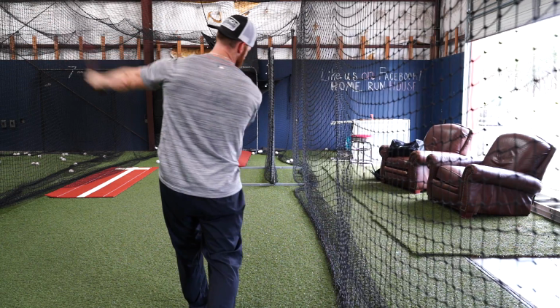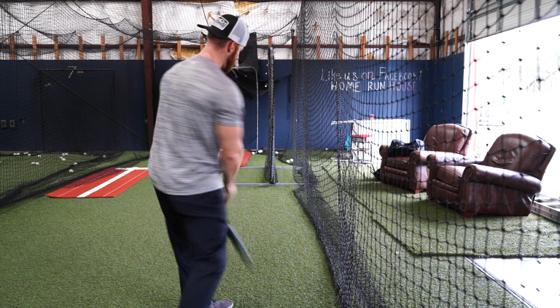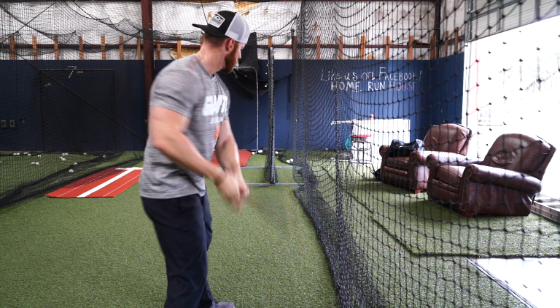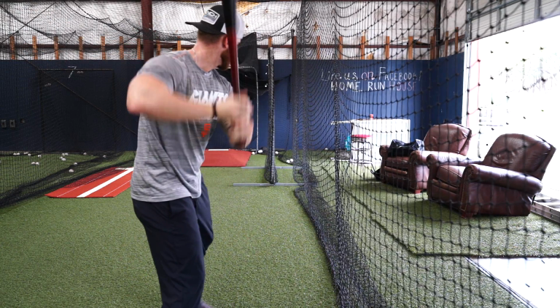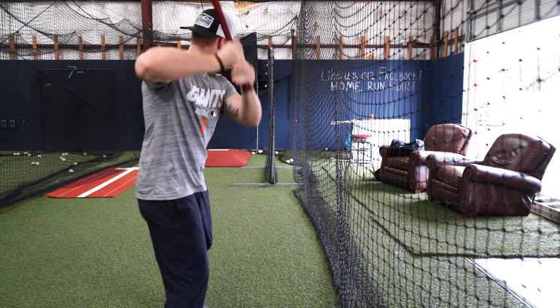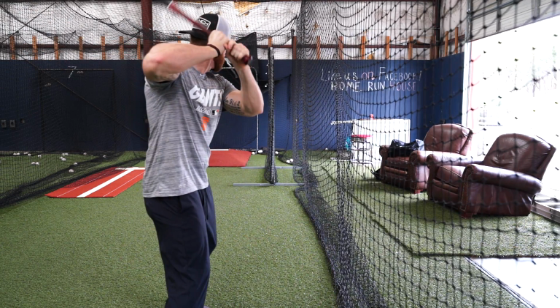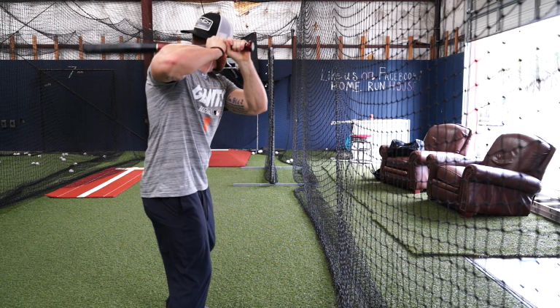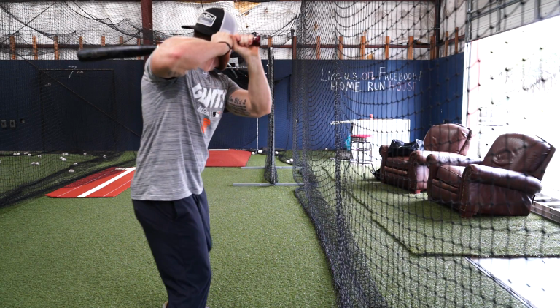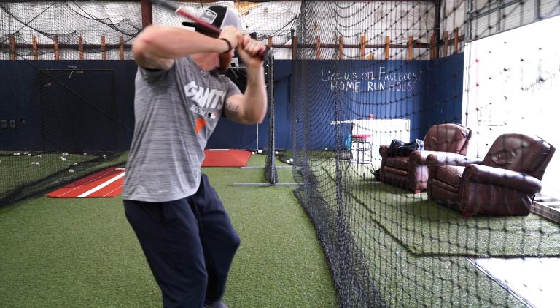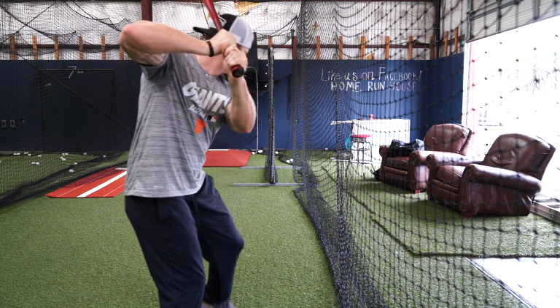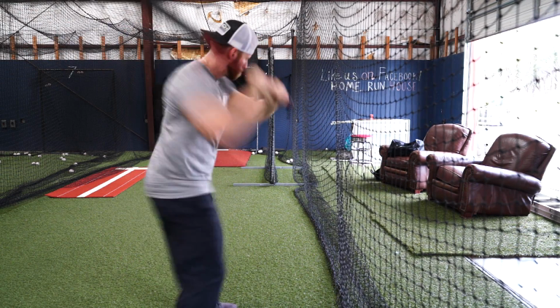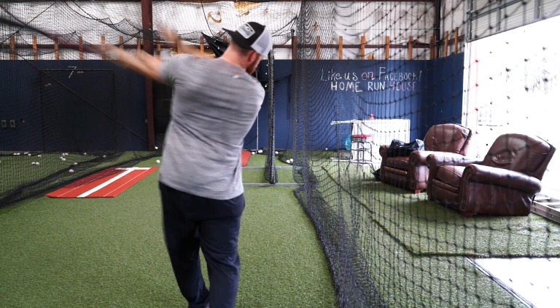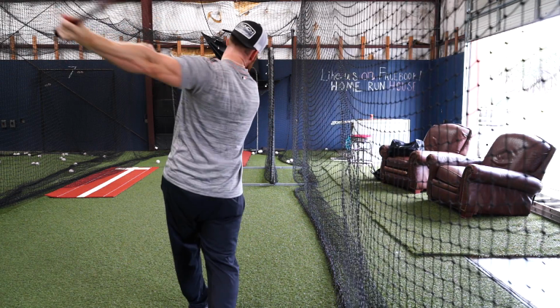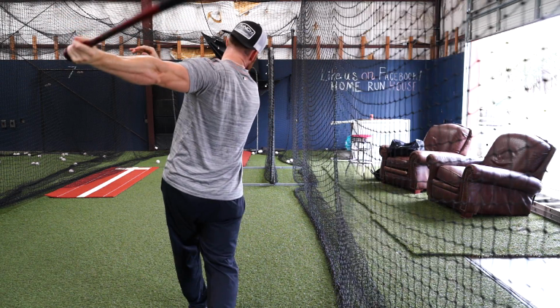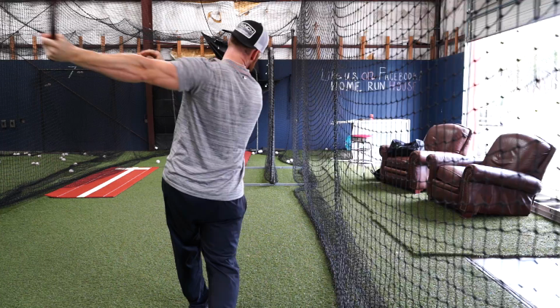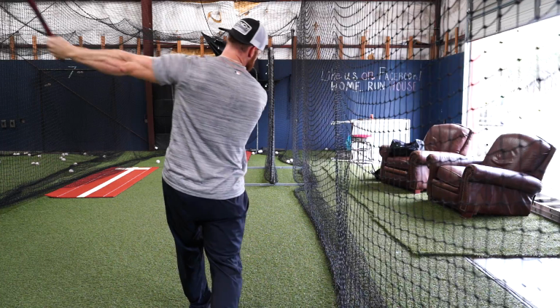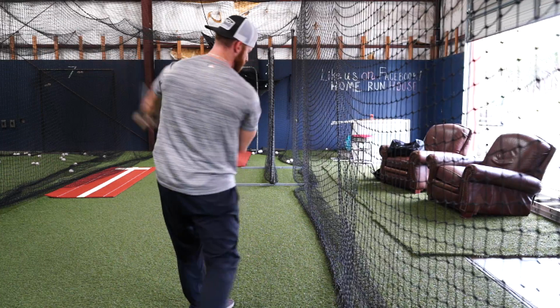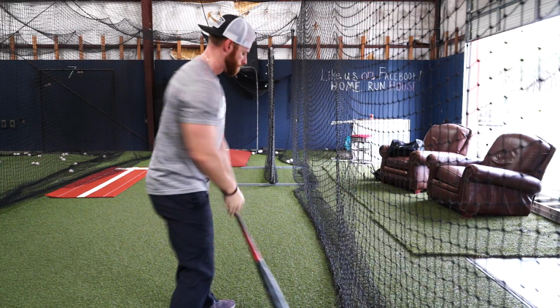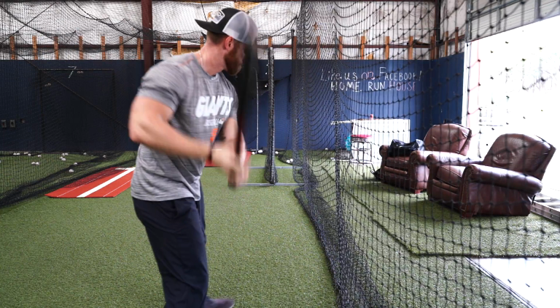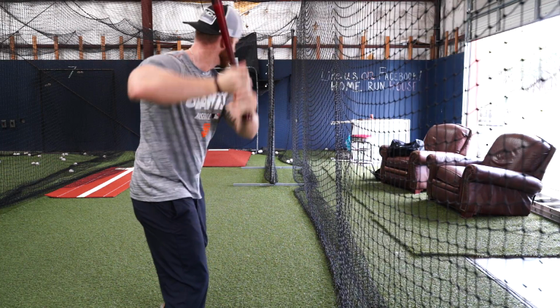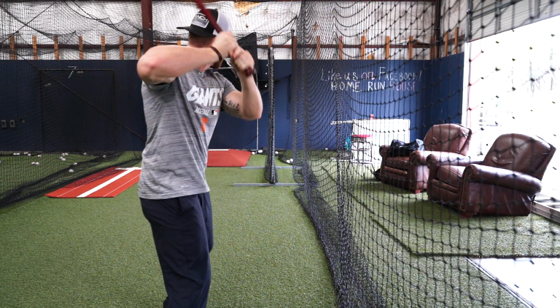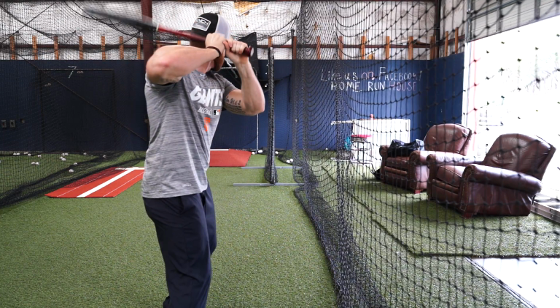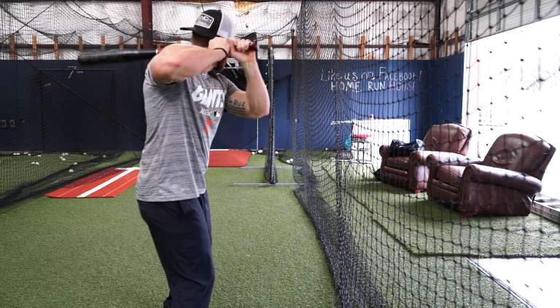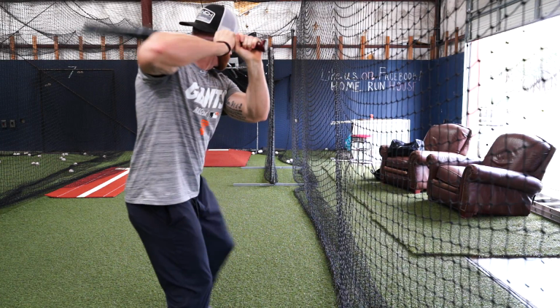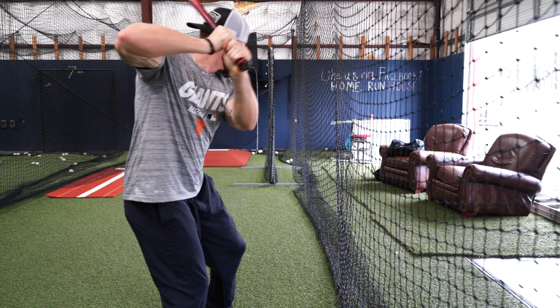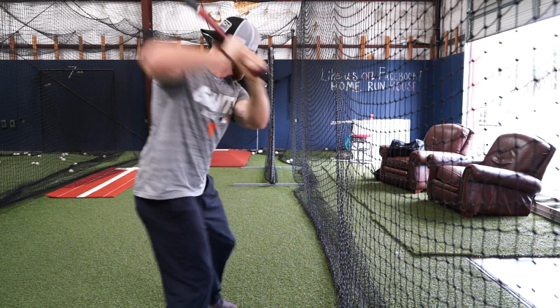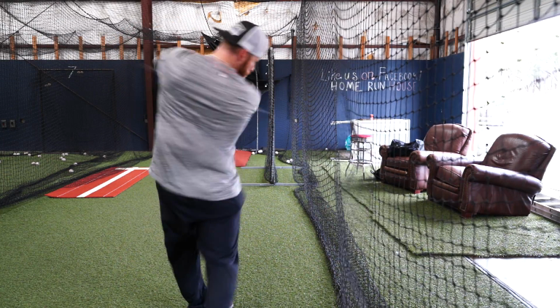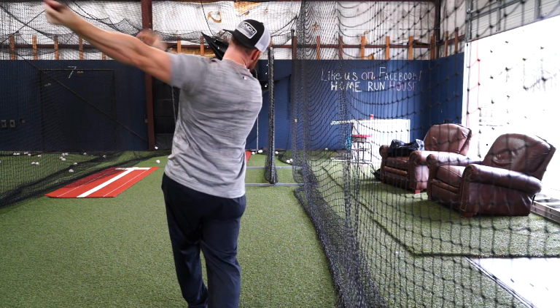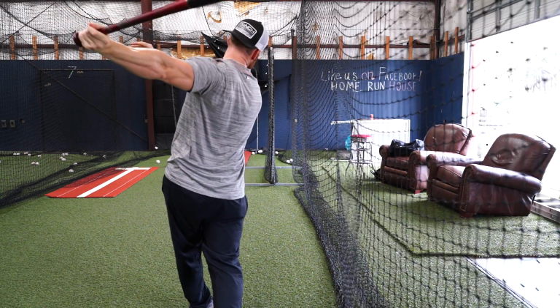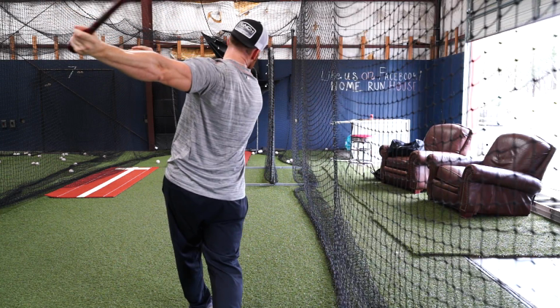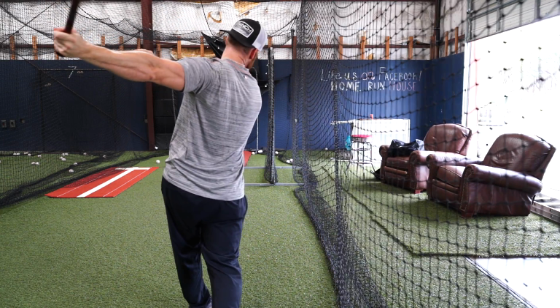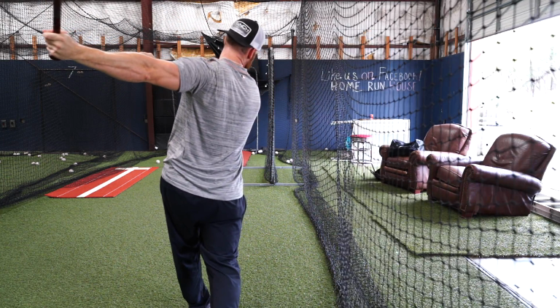You can do this drill both full speed and in slow motion. If you do it in slow motion, I suggest getting closer to the net and pulling your hands, back elbow, and barrel in as tight as possible to your body.